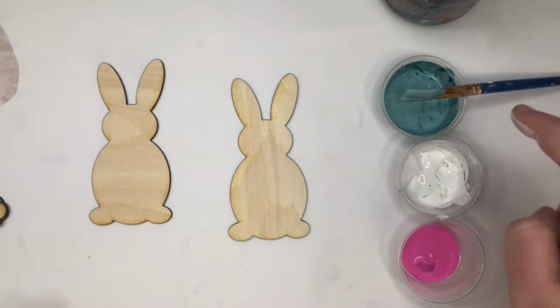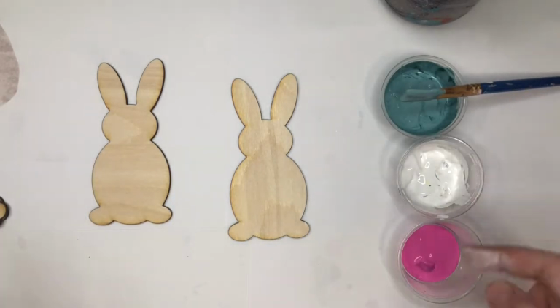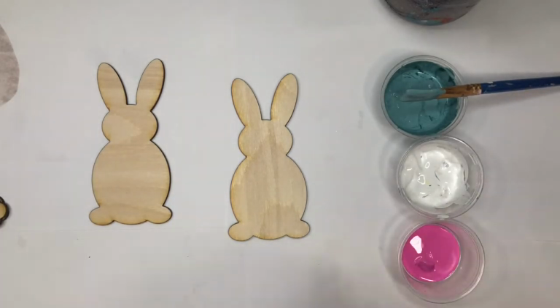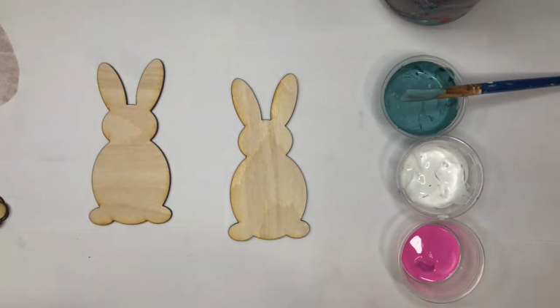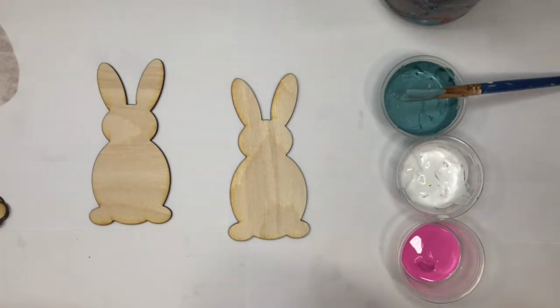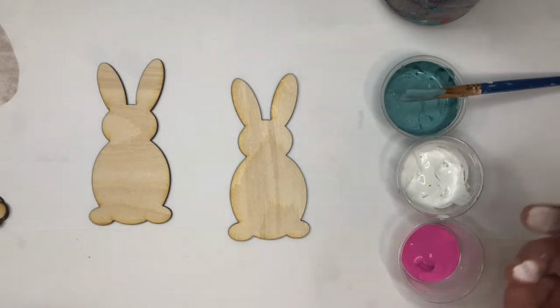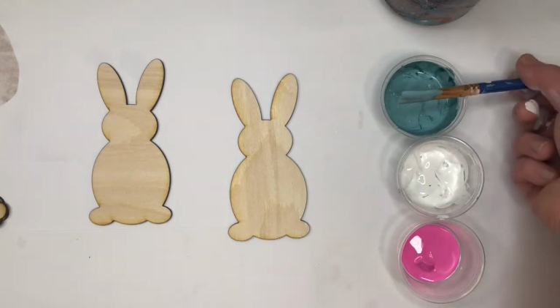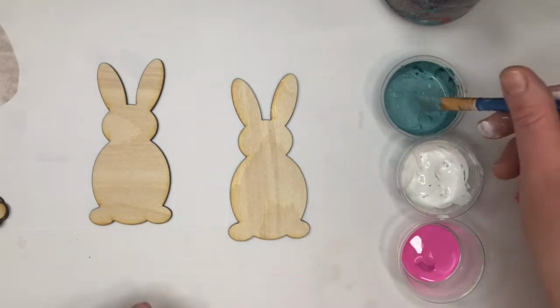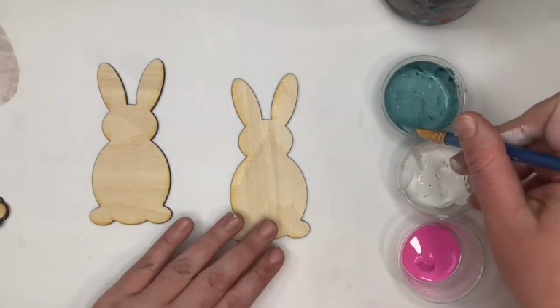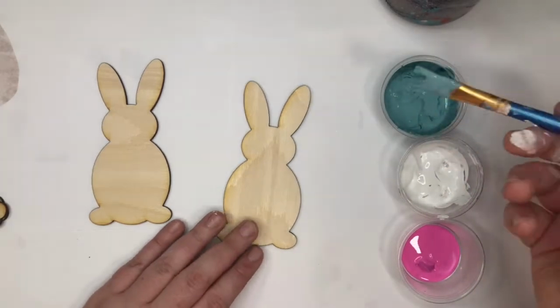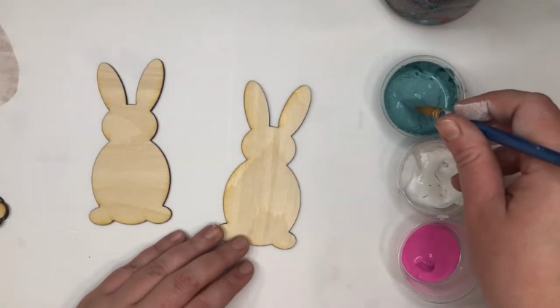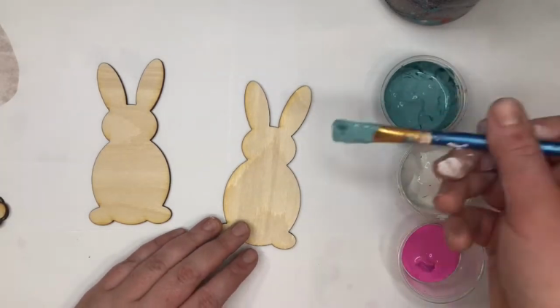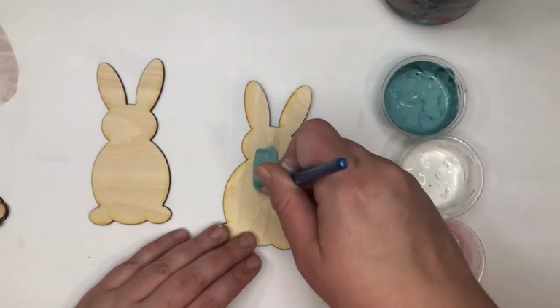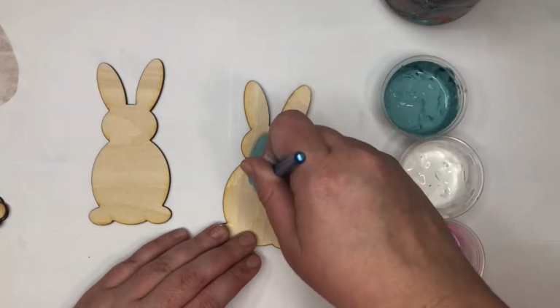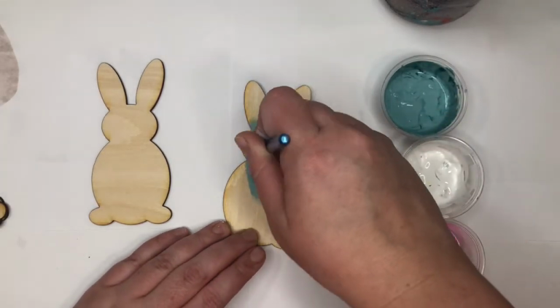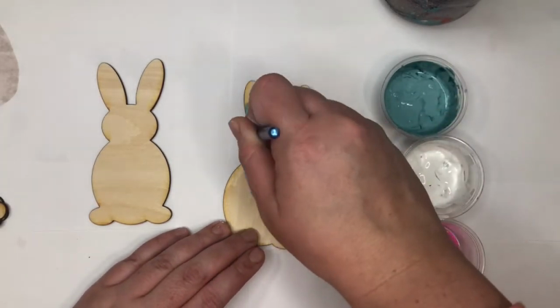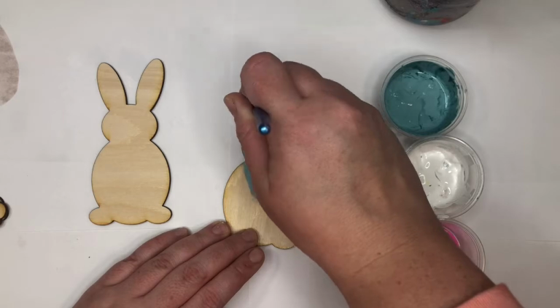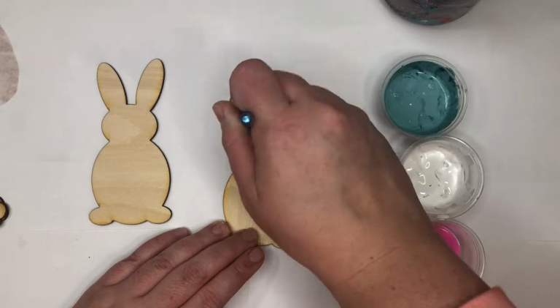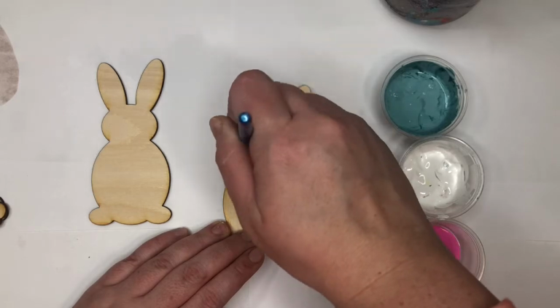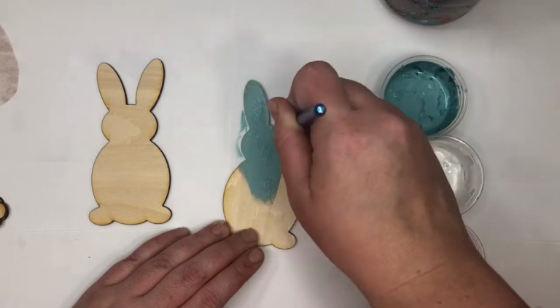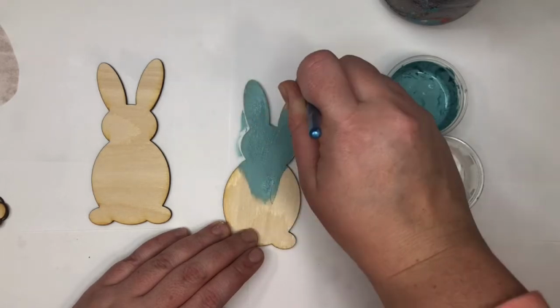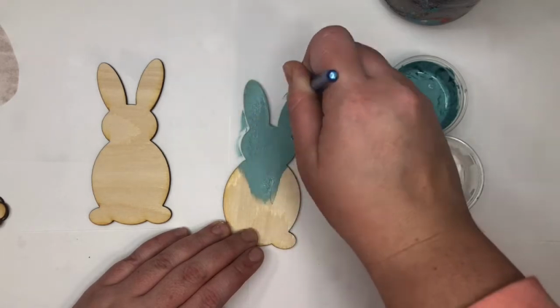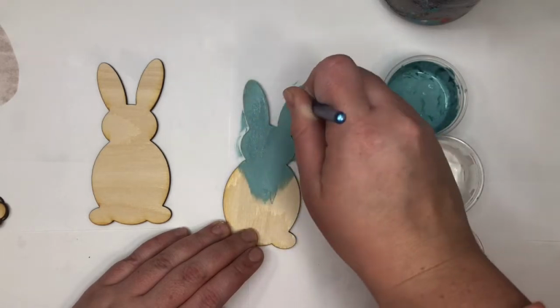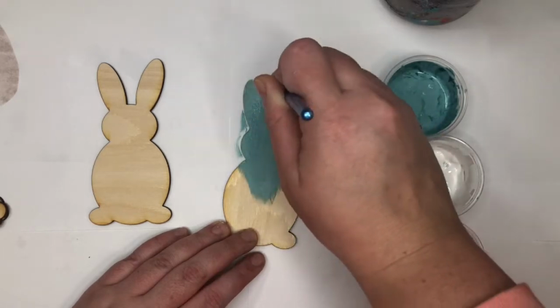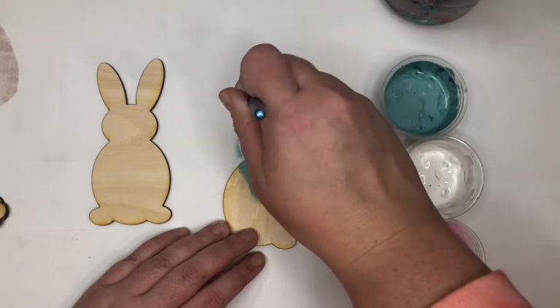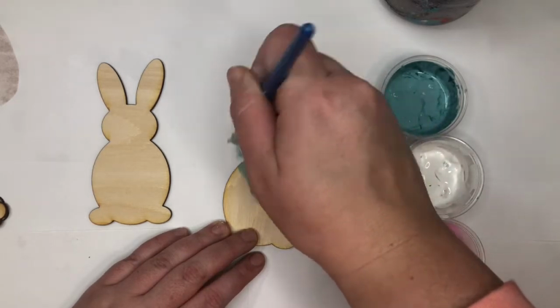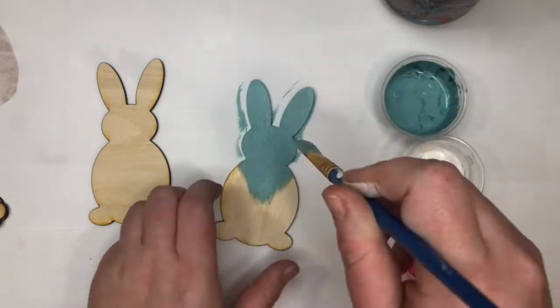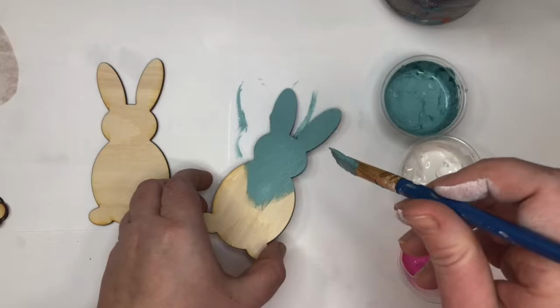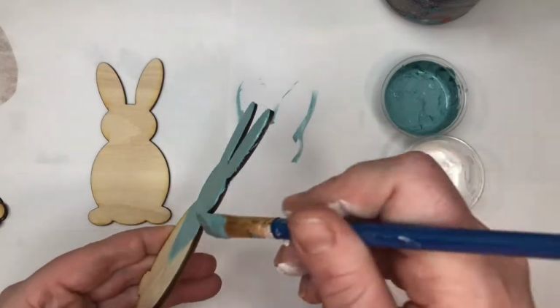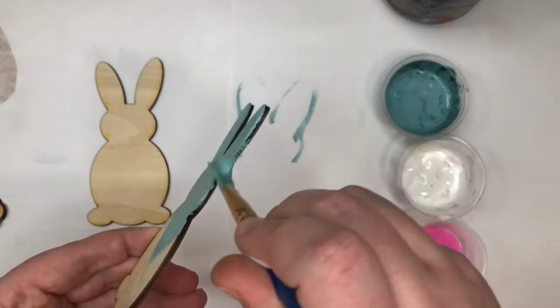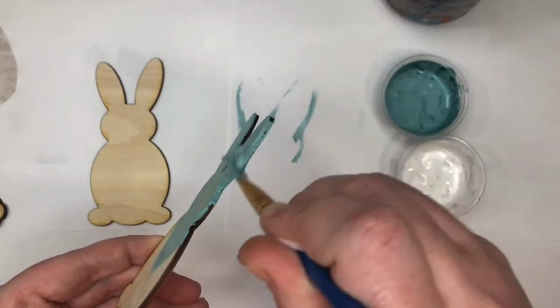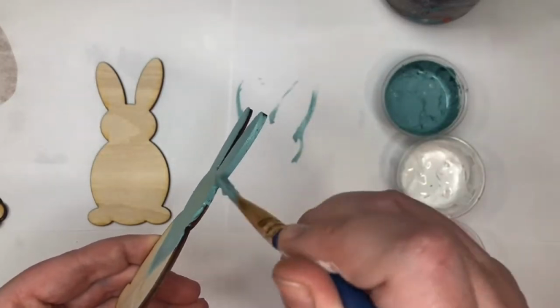They are chalk paint, so they're a little thicker, but they'll just help you cover it better. I'm just going to paint the bunnies. If you want, you could do your edges too — I'm going to do my edges because you'll actually see them.